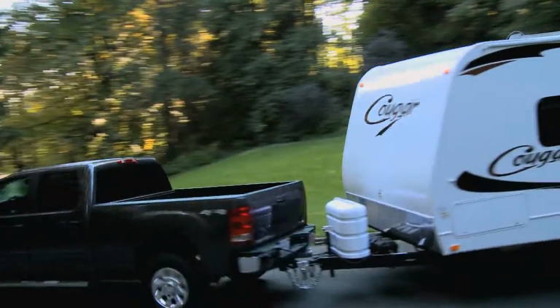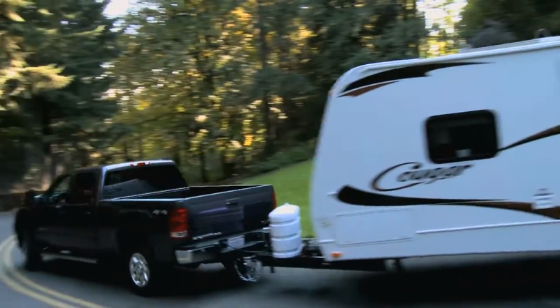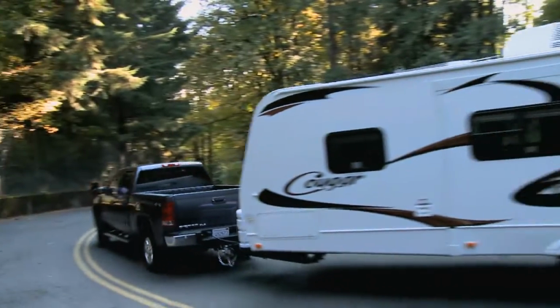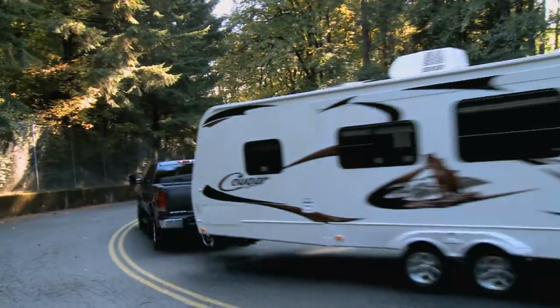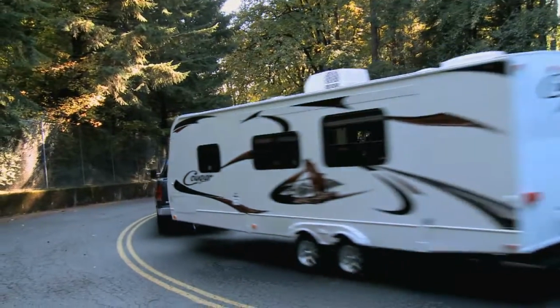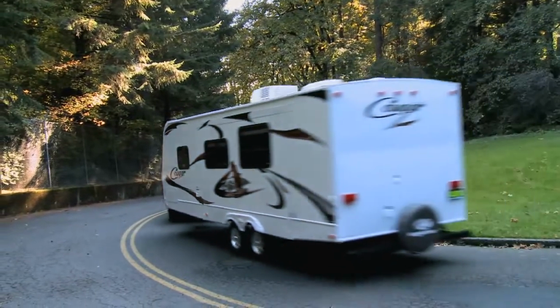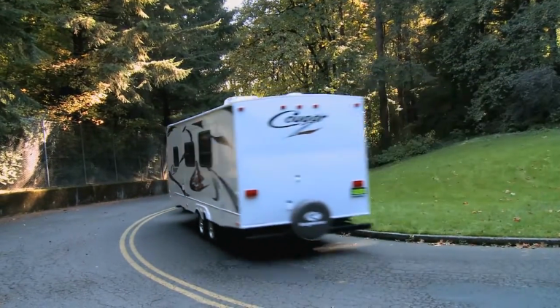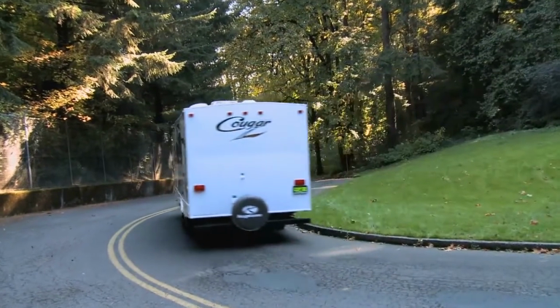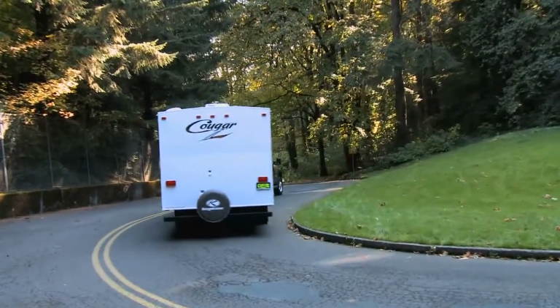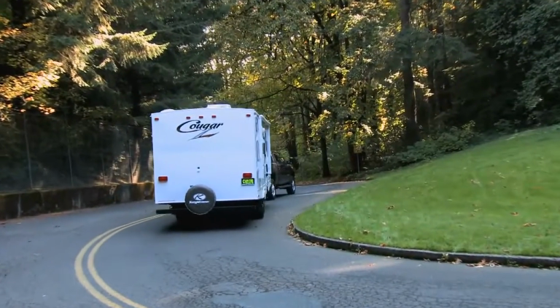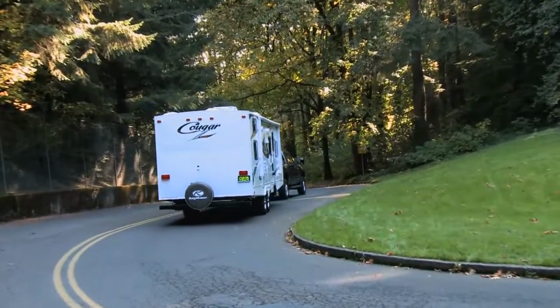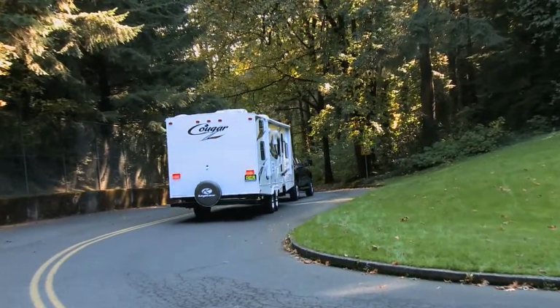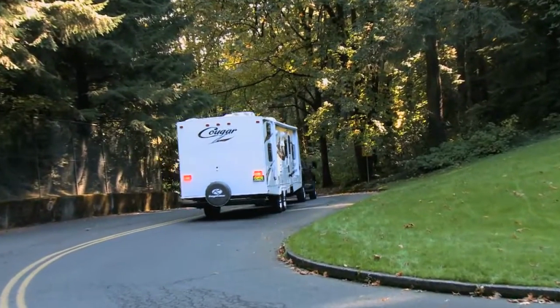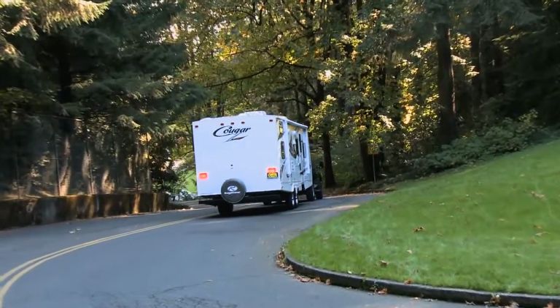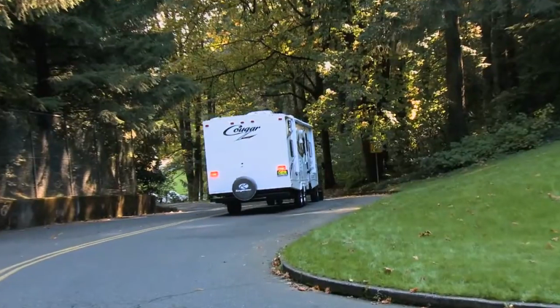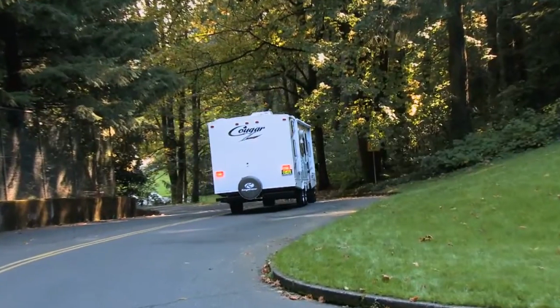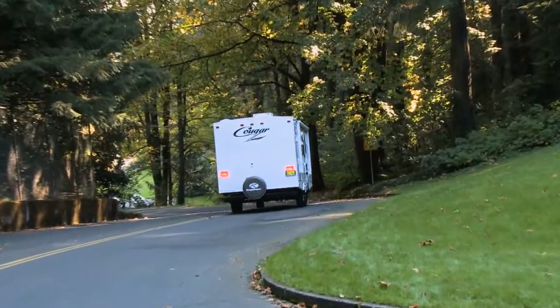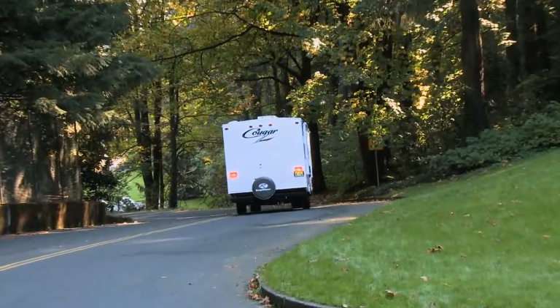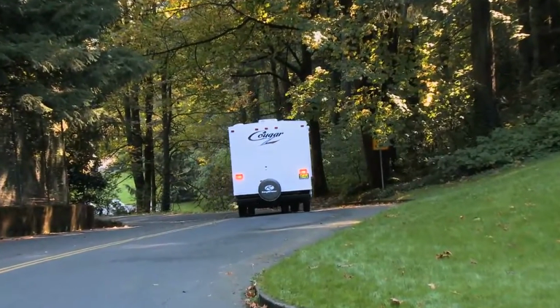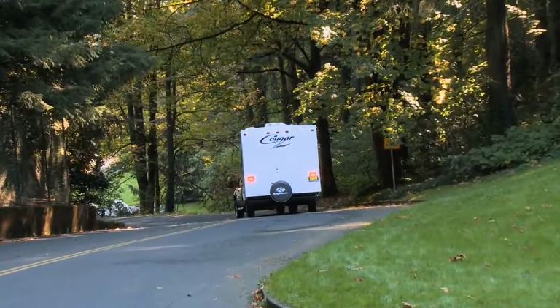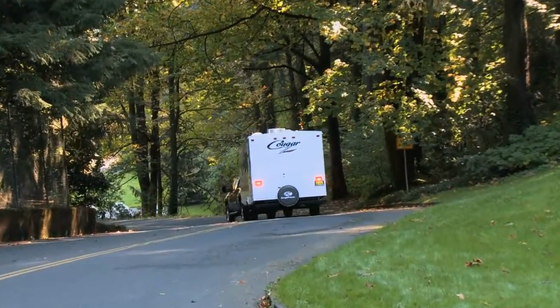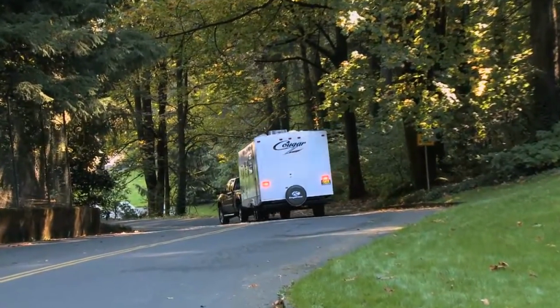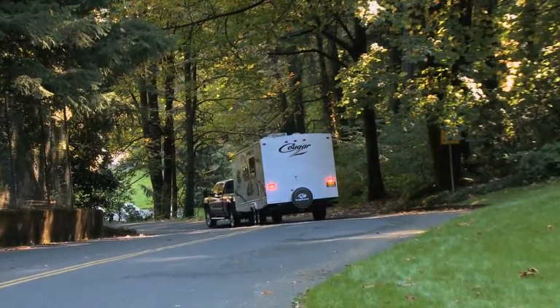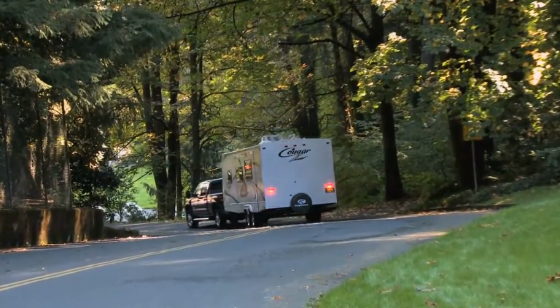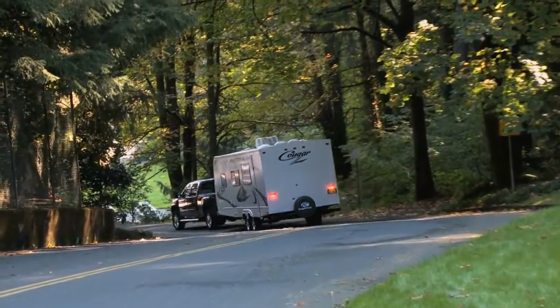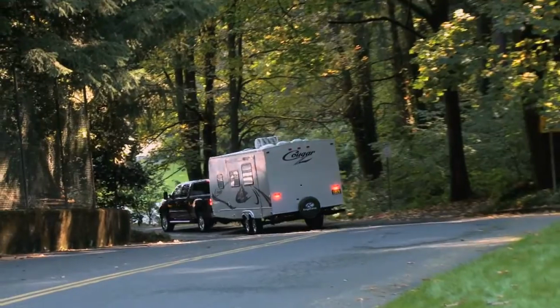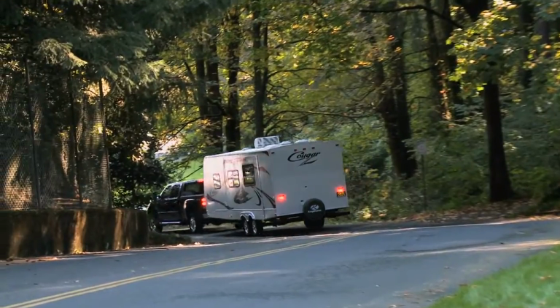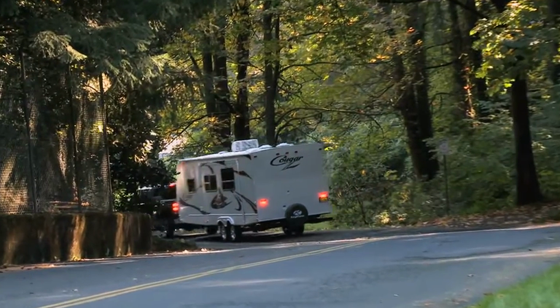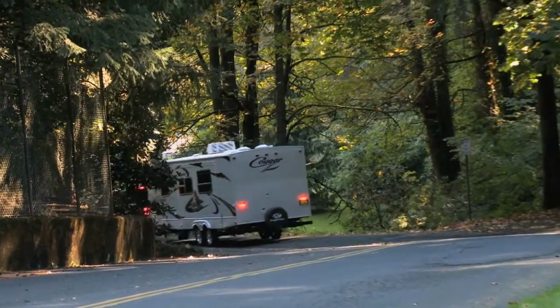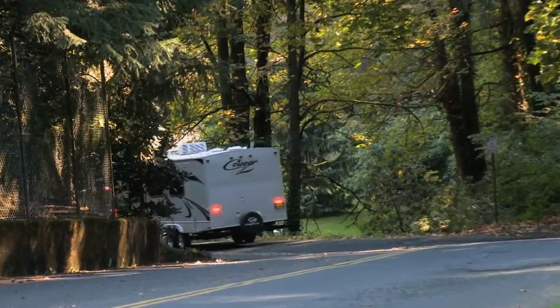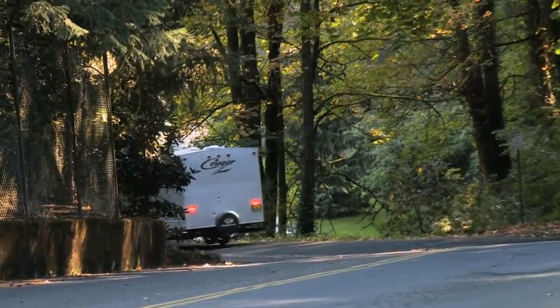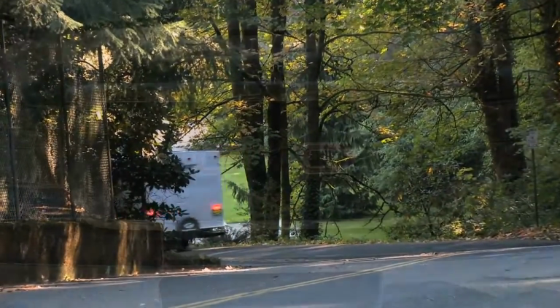This vehicle comes with the all-new smart exhaust braking system, which actually helps brake on downhills. It also has an anti-sway system, because if you're pulling a trailer of this size, you can make sure that you control the trailer under windy or difficult road conditions.